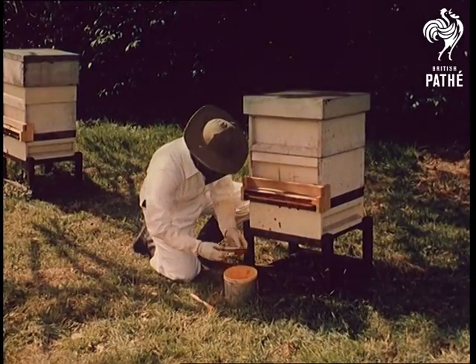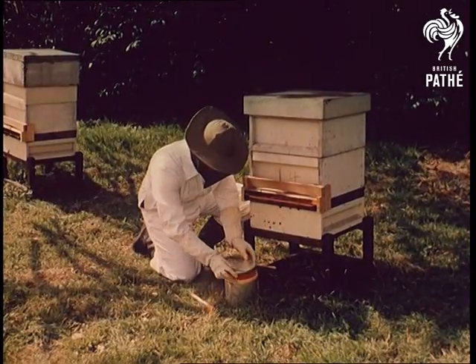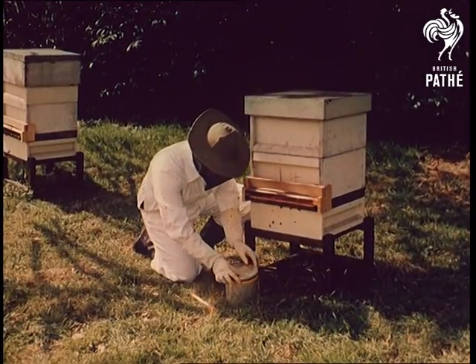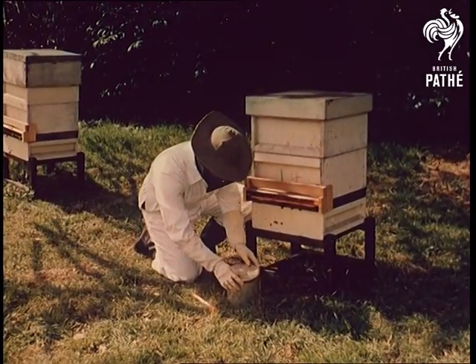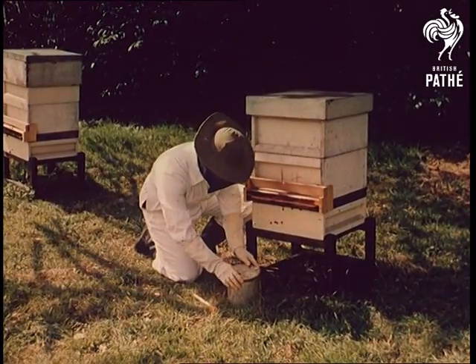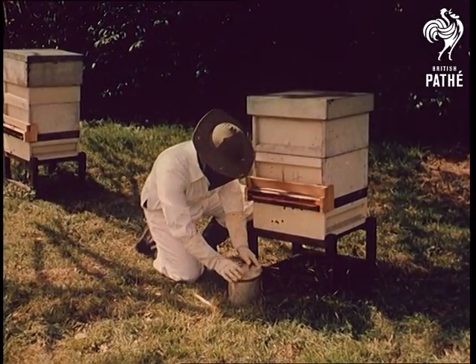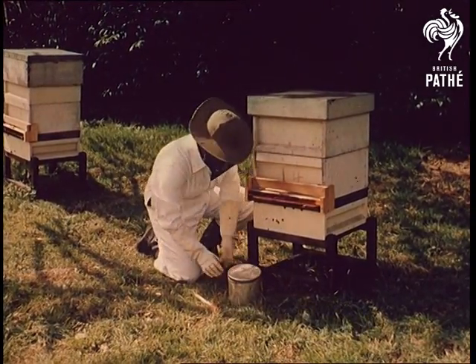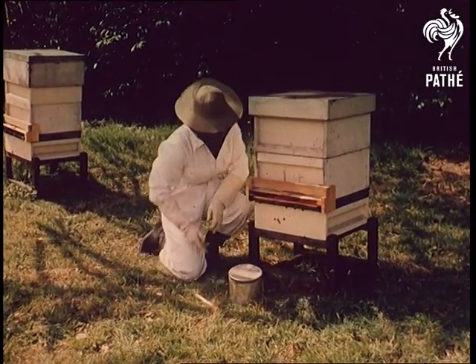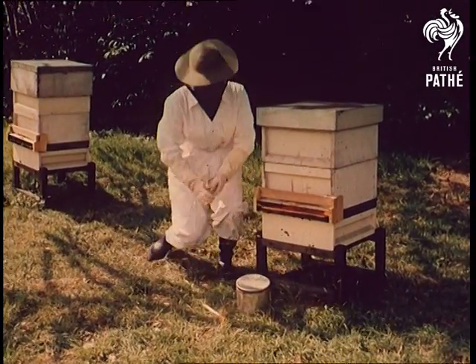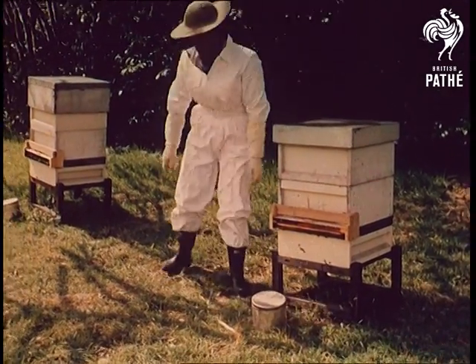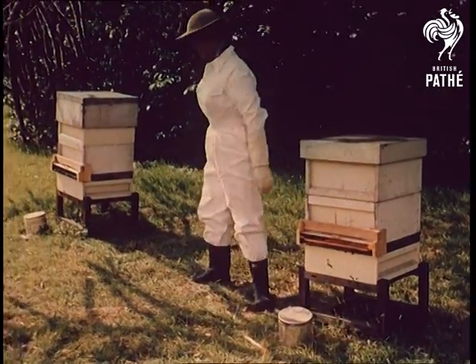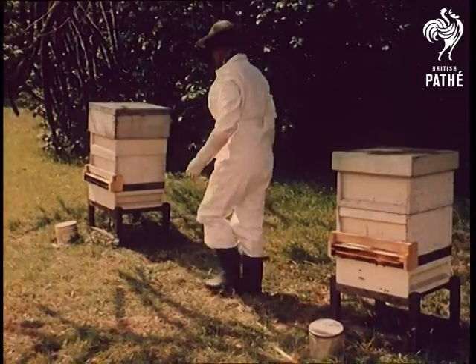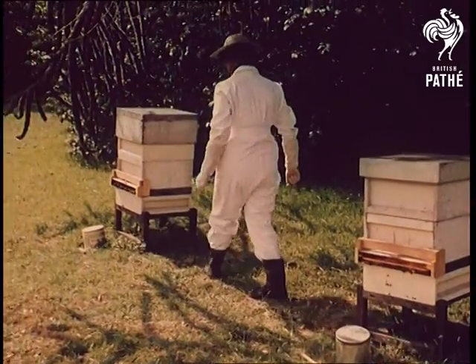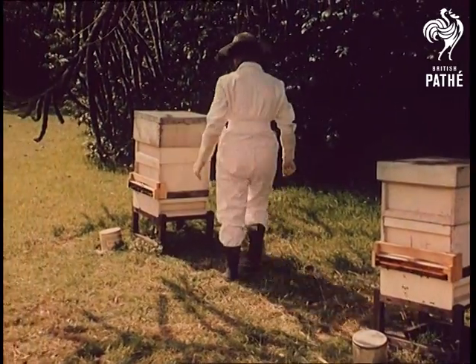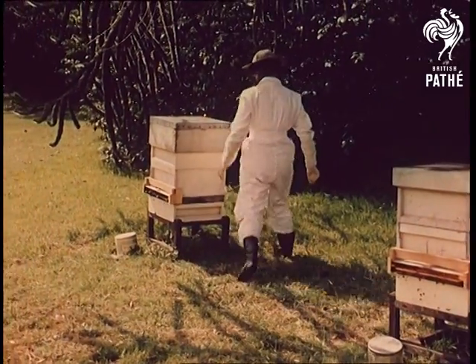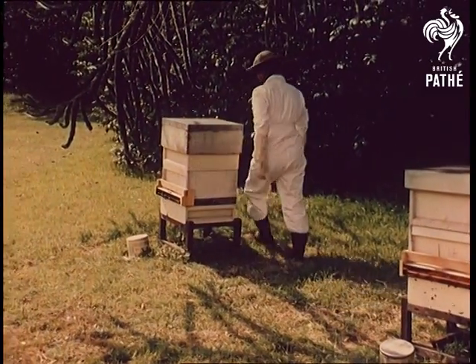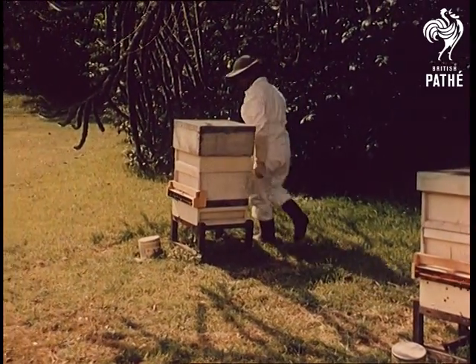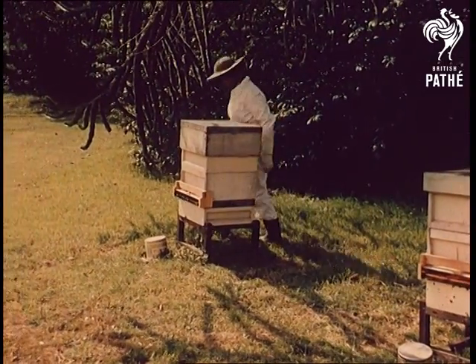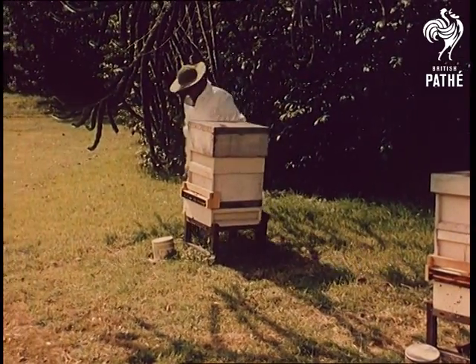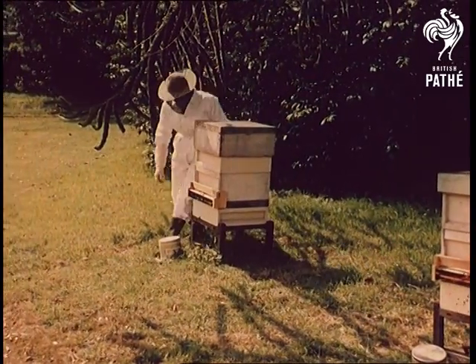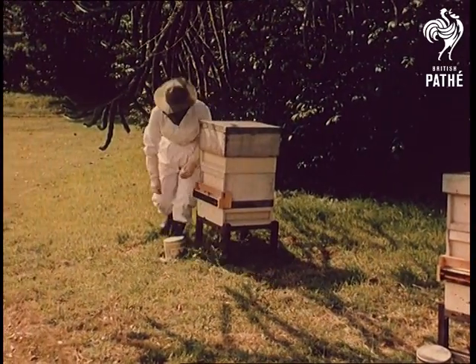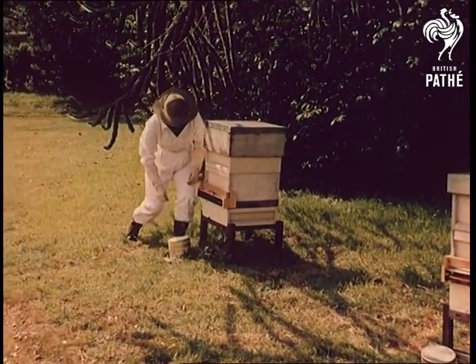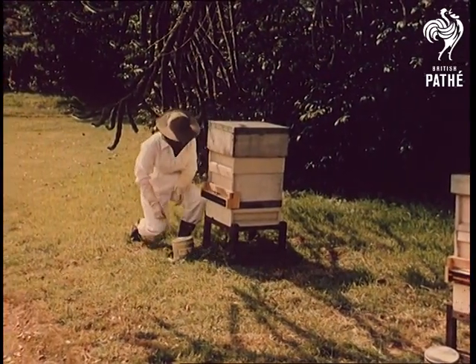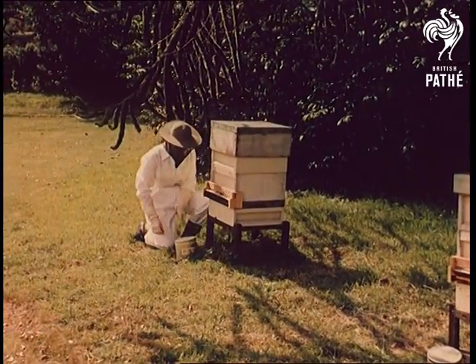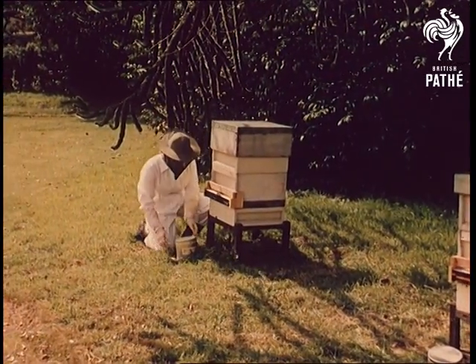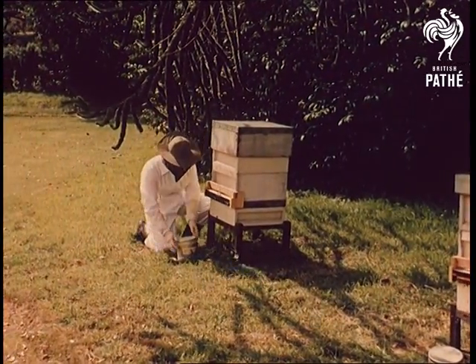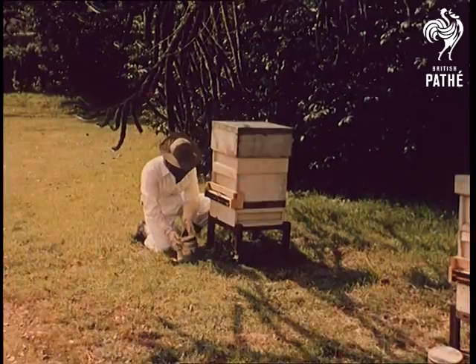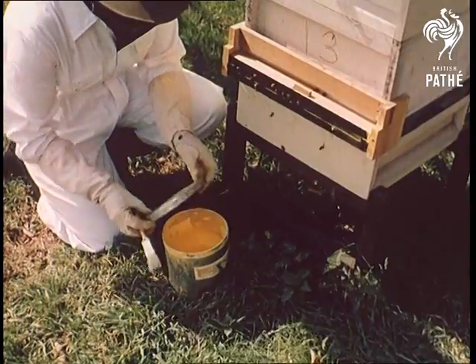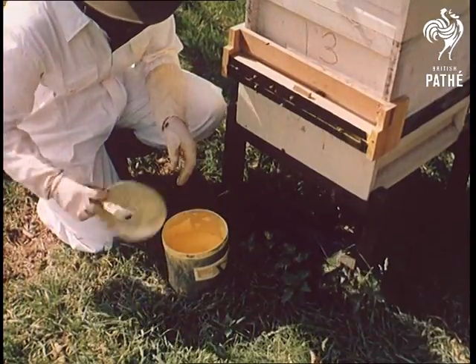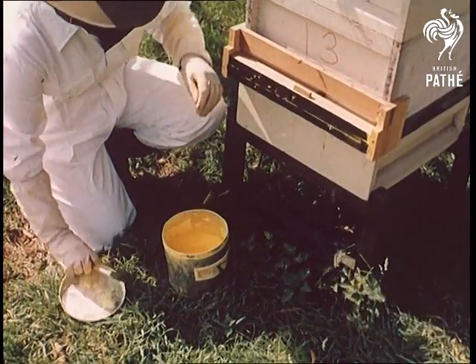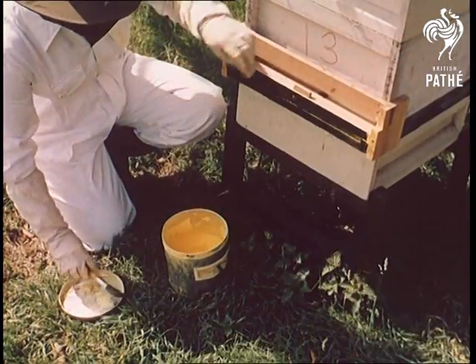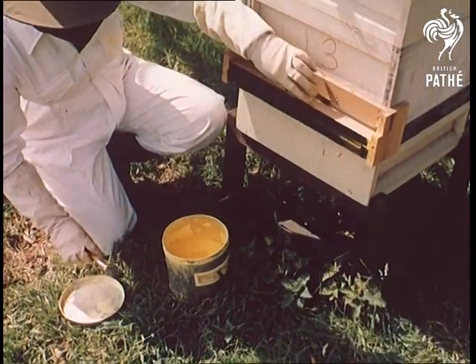Keeping bees is a lot safer if you know what you're doing, and it's a lot more profitable if you know what the bees are doing, which is why the Rothamsted Experimental Station in Hertfordshire has developed some cunning experiments to find out.